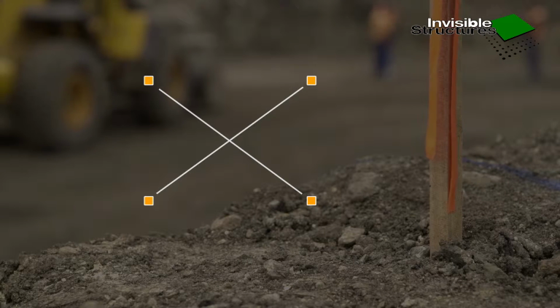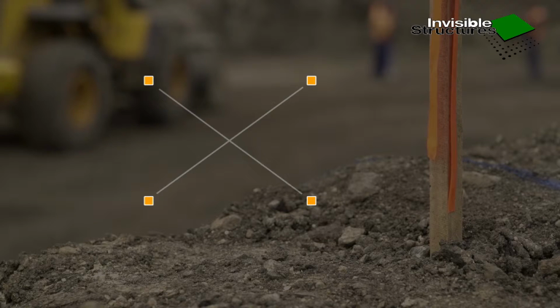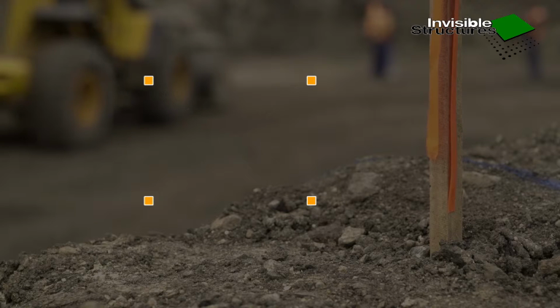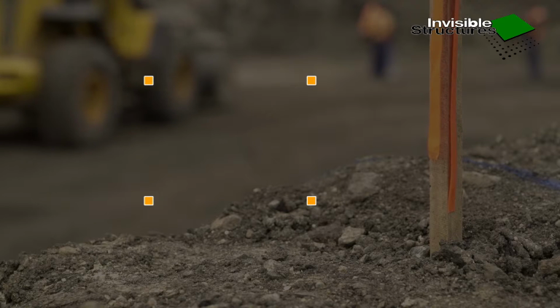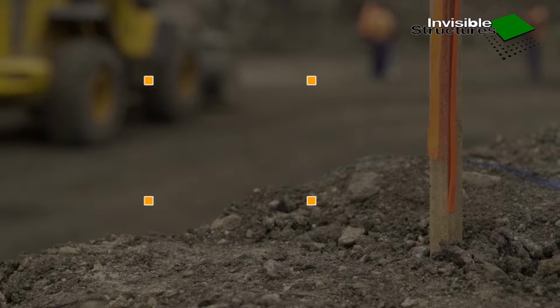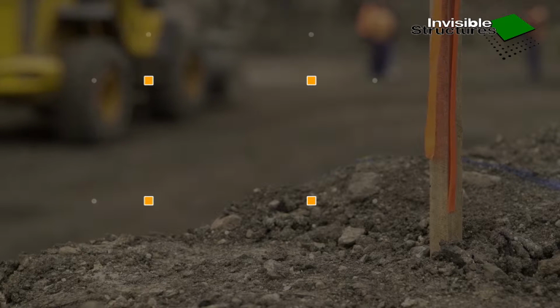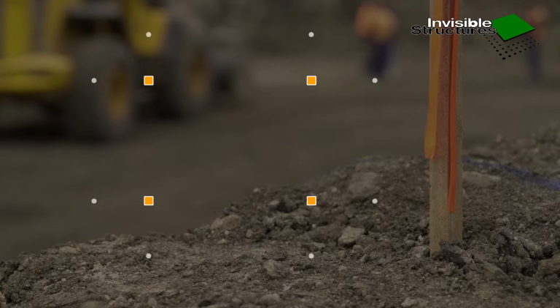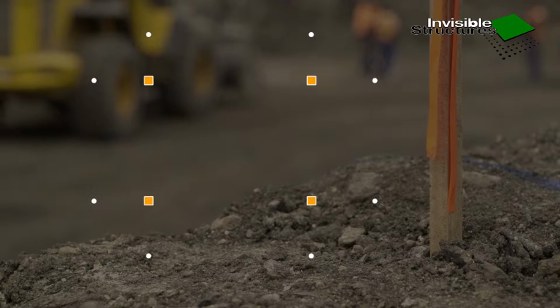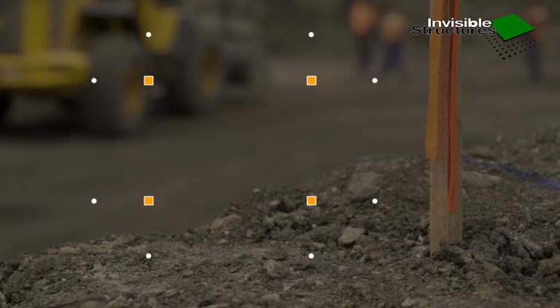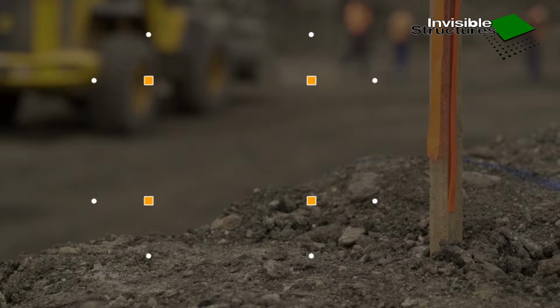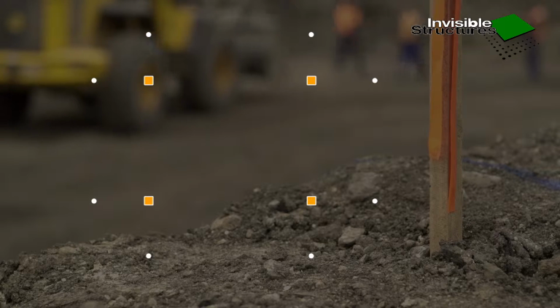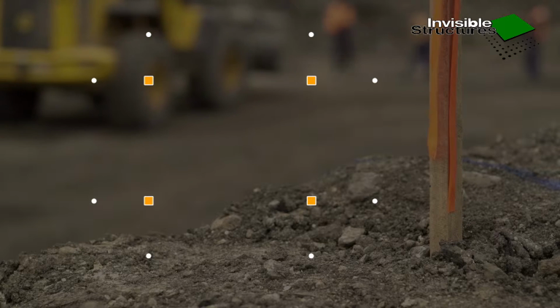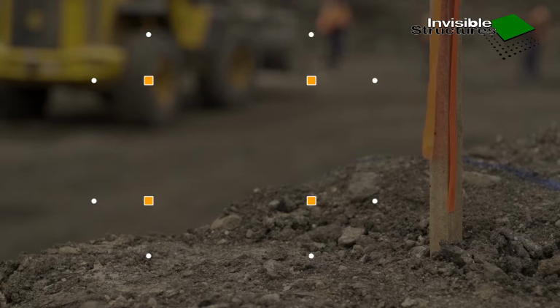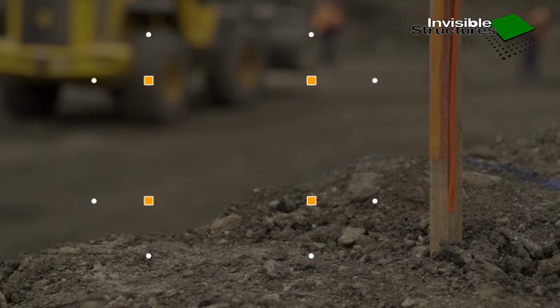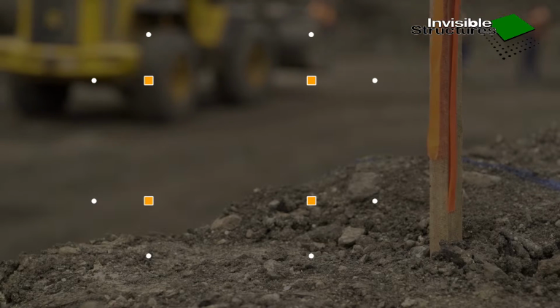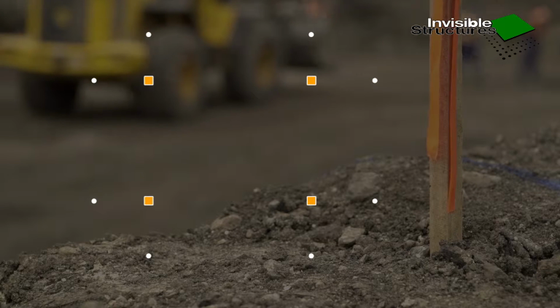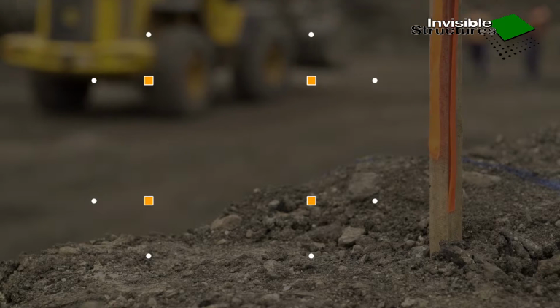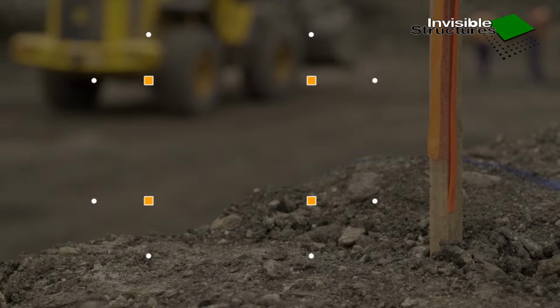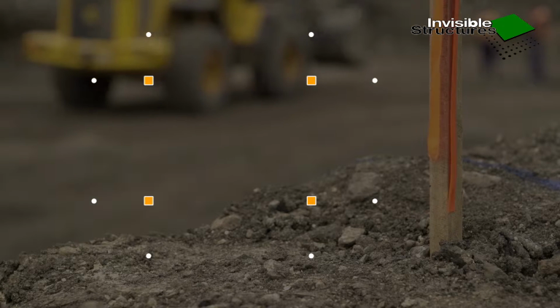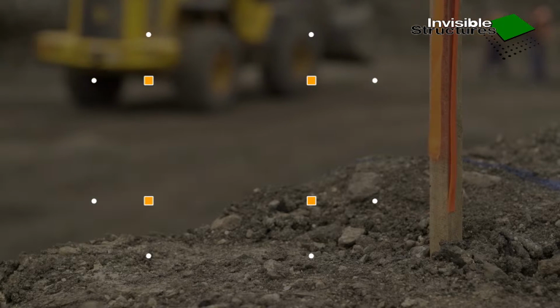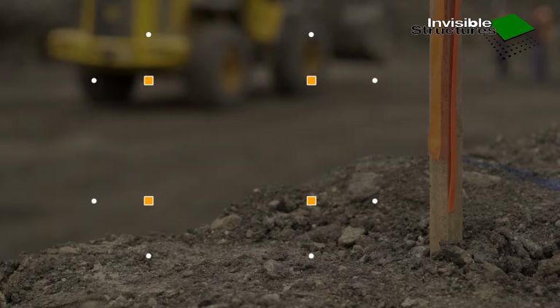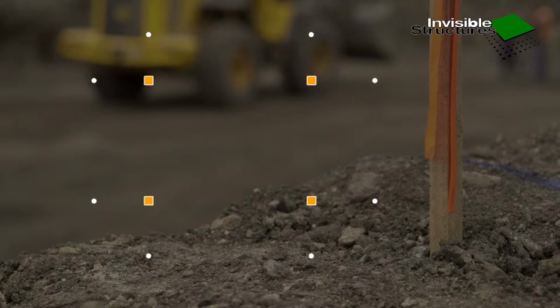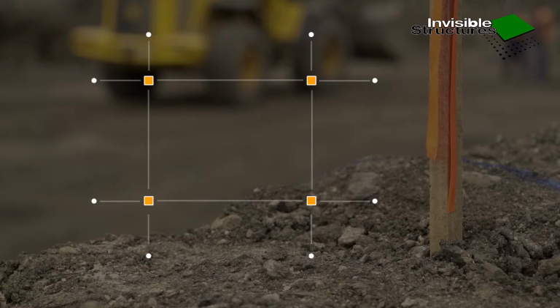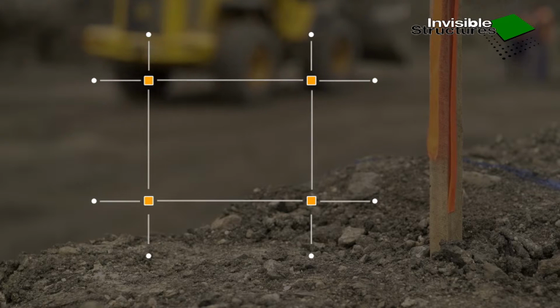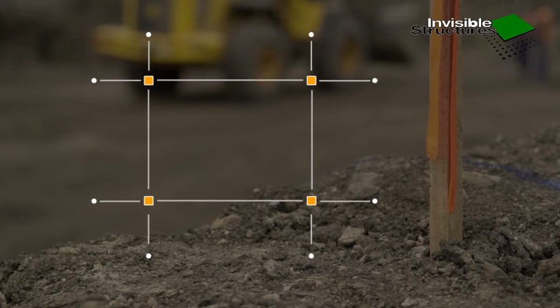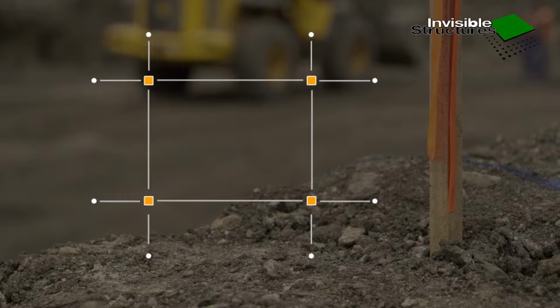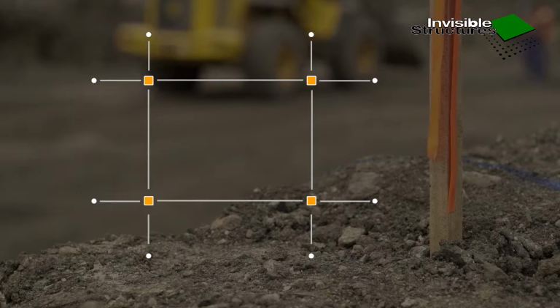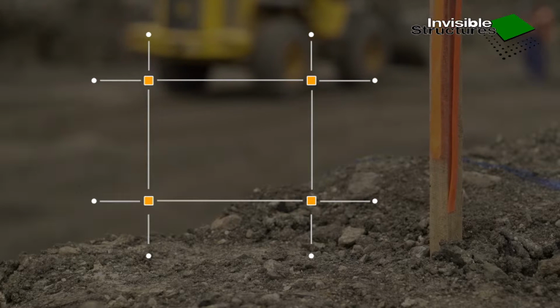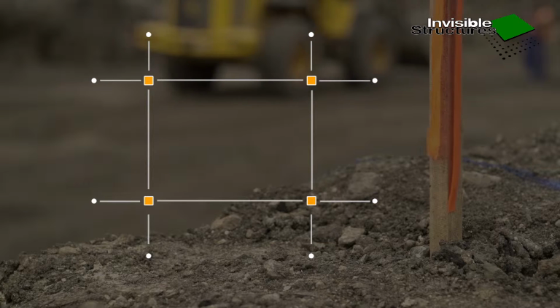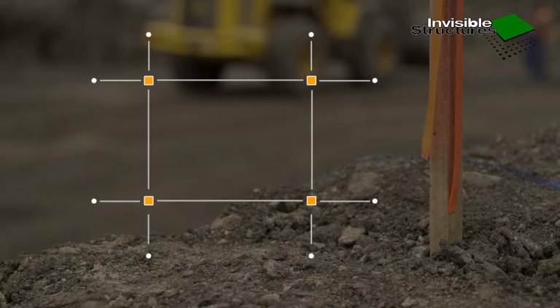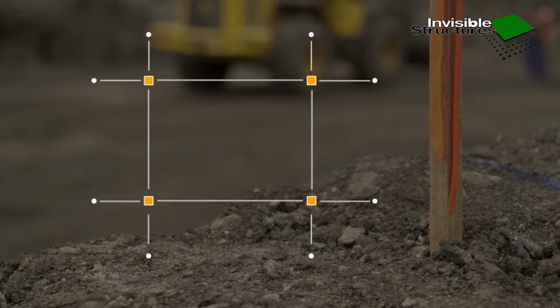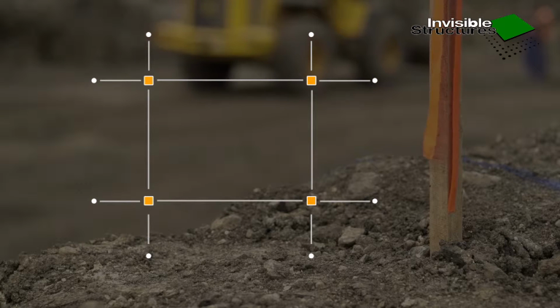At a workable distance, remote from the tank, establish eight permanent reference pegs in line with the tank footprint pegs.